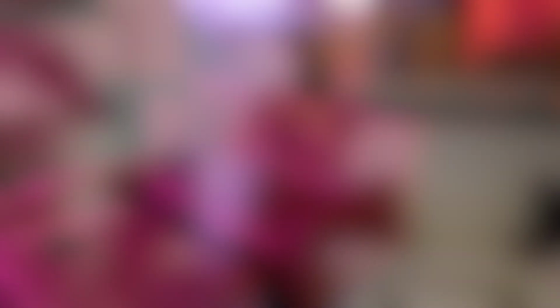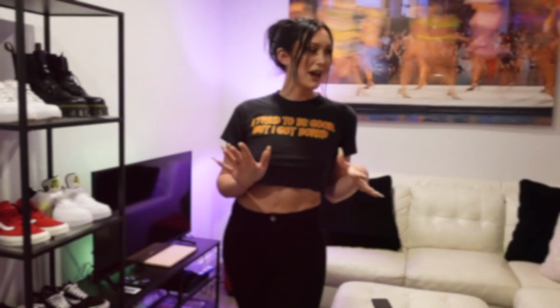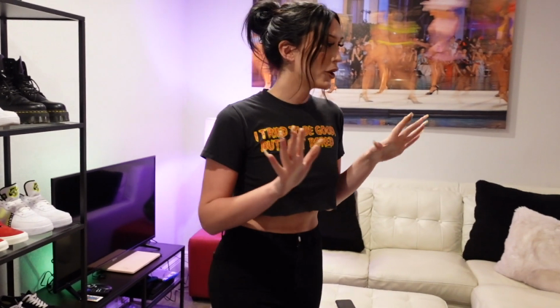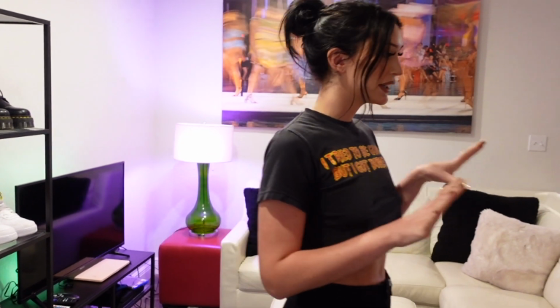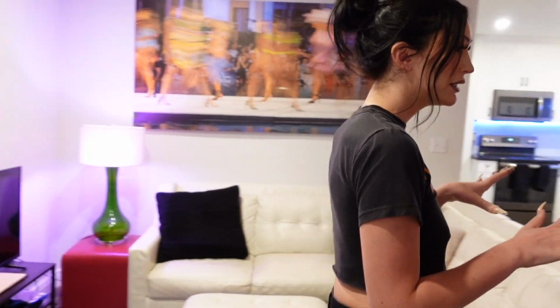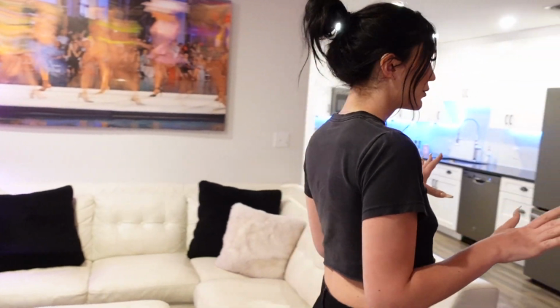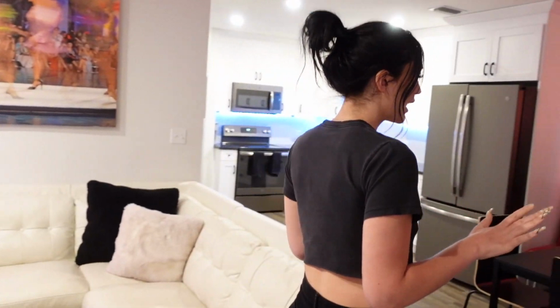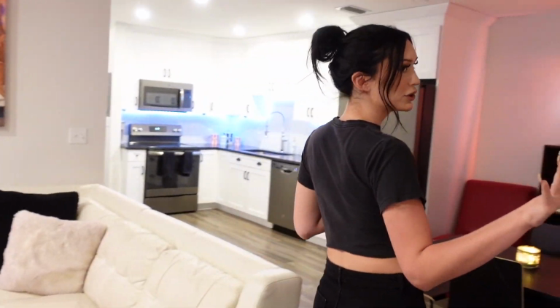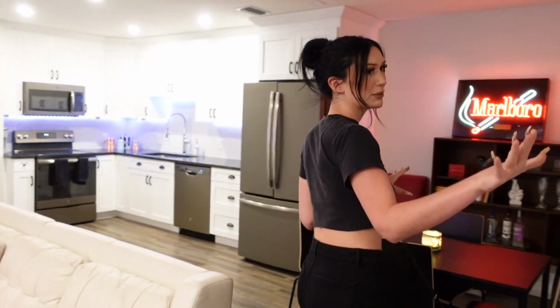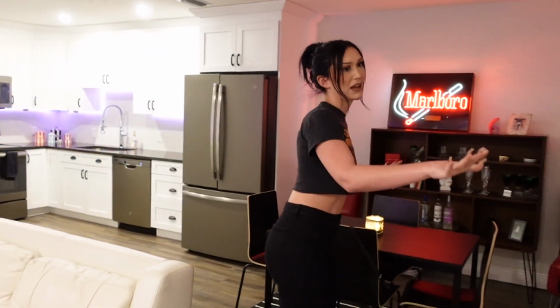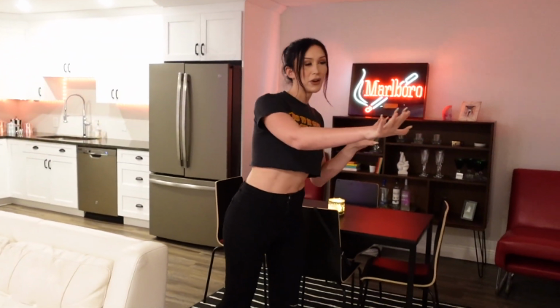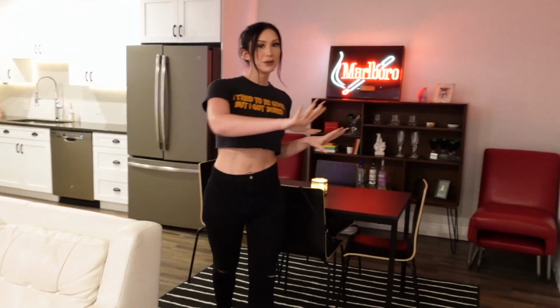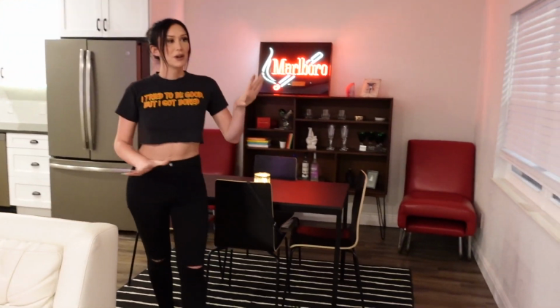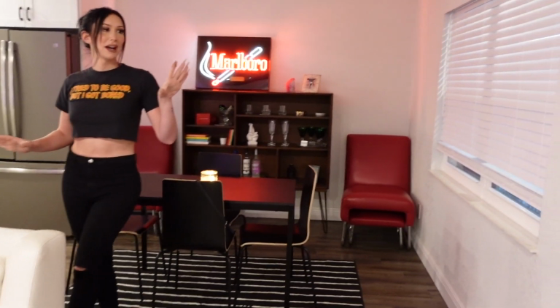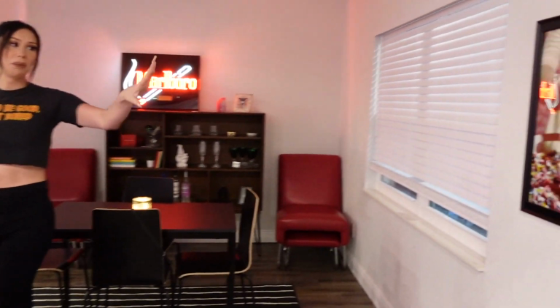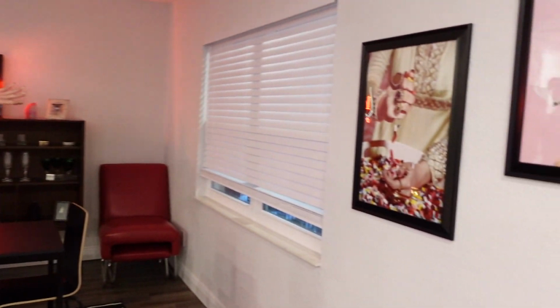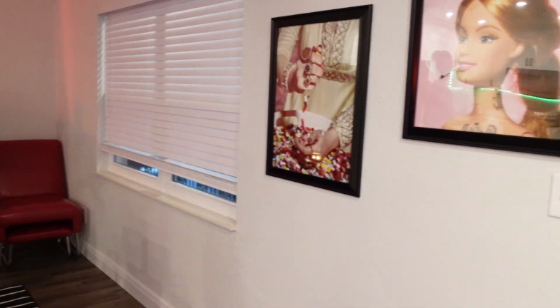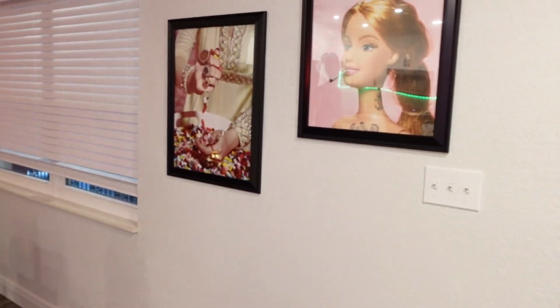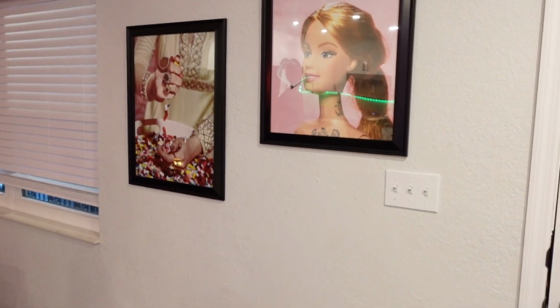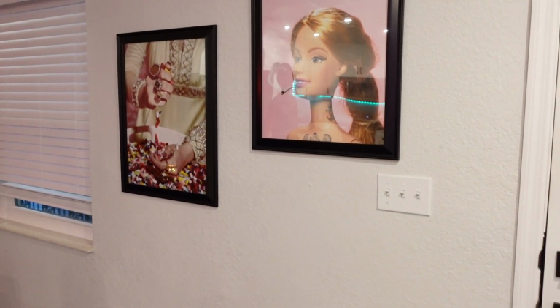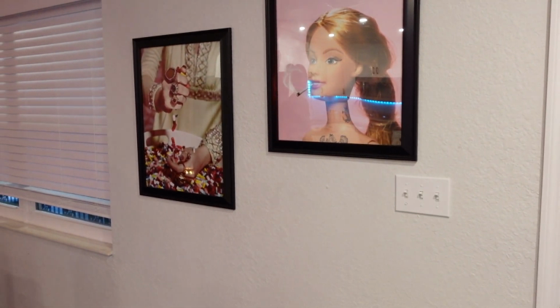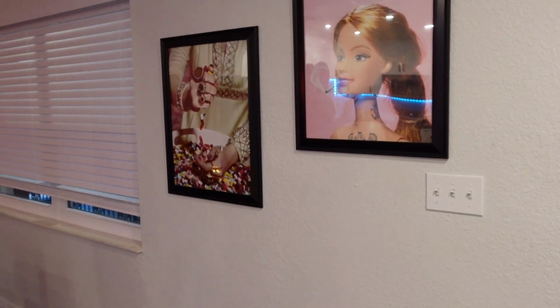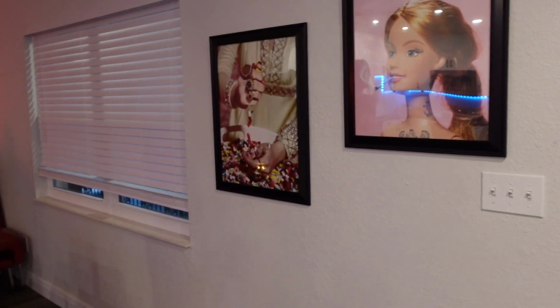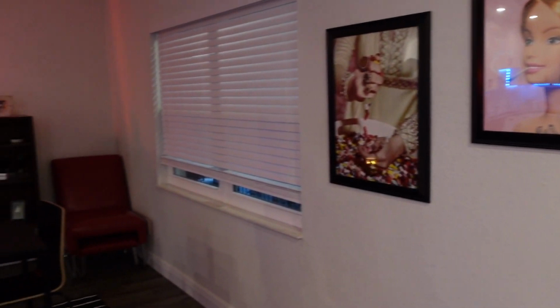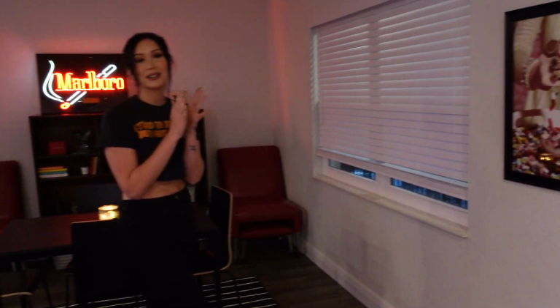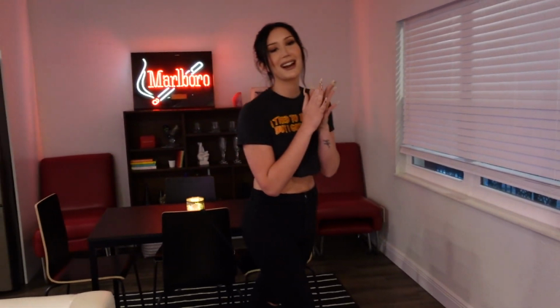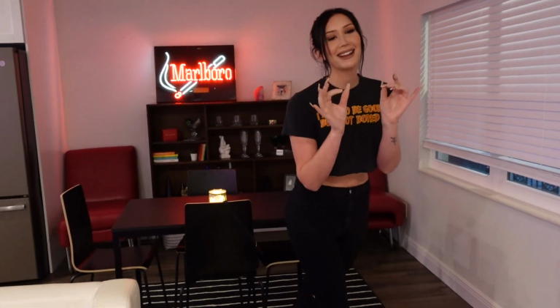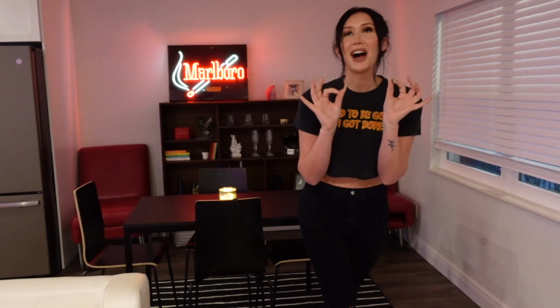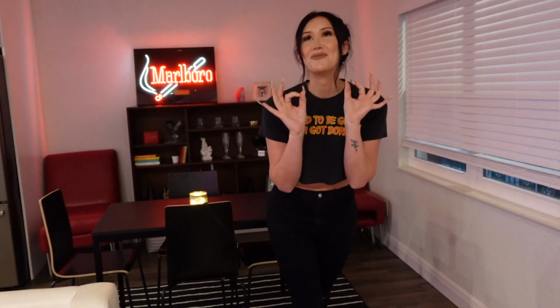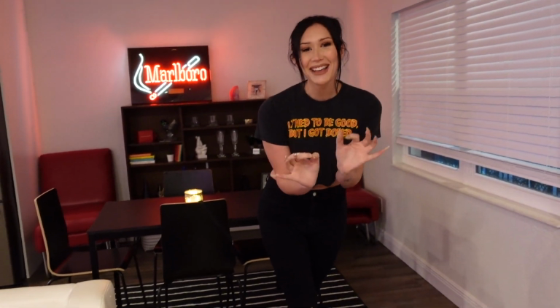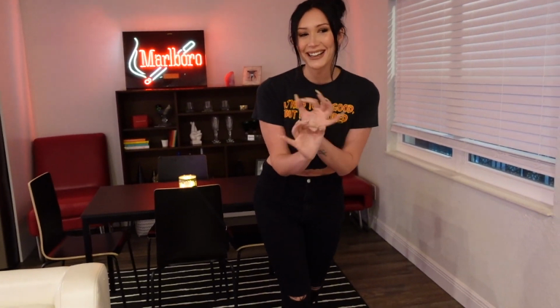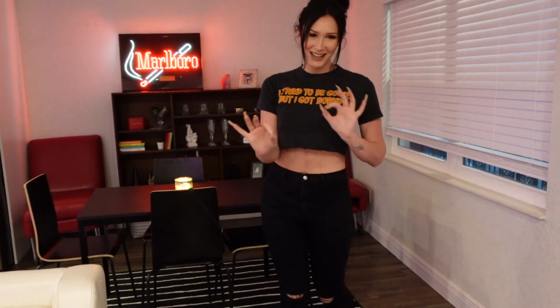Over here we have two of my most favorite photos. We have Barbie smoking a J and a woman sorting through pills. We do not have a drug addiction here, but the aesthetic is amazing. It's amazing.